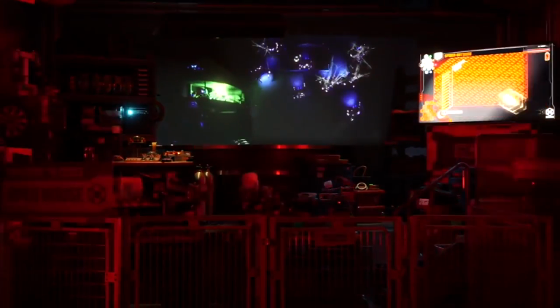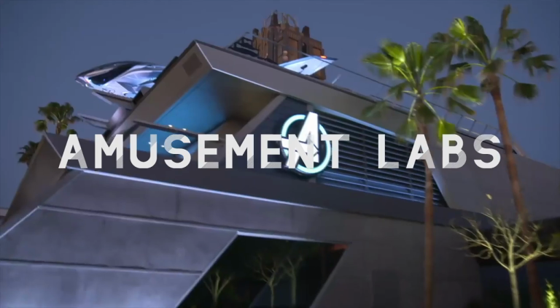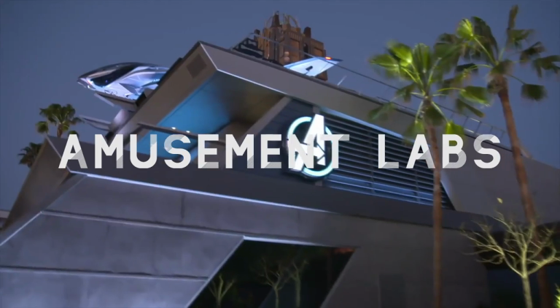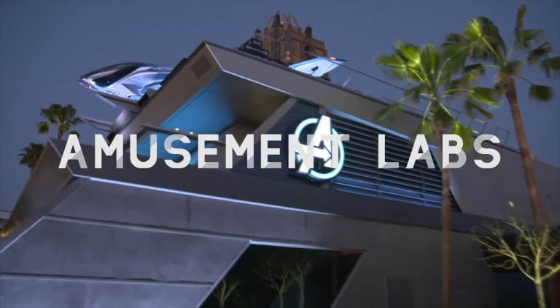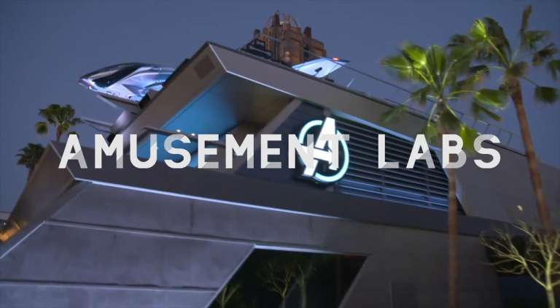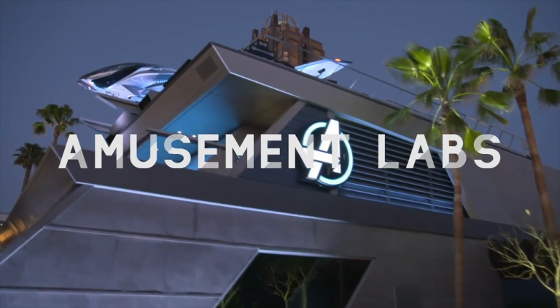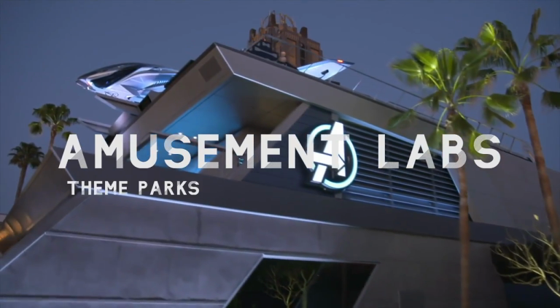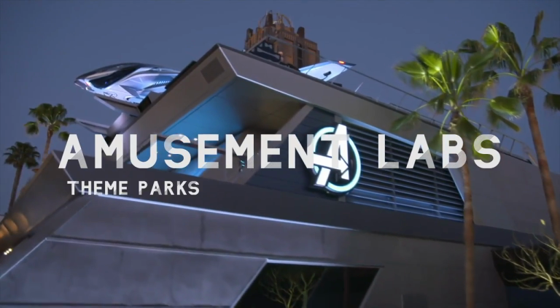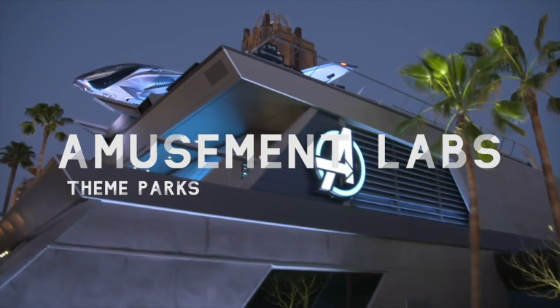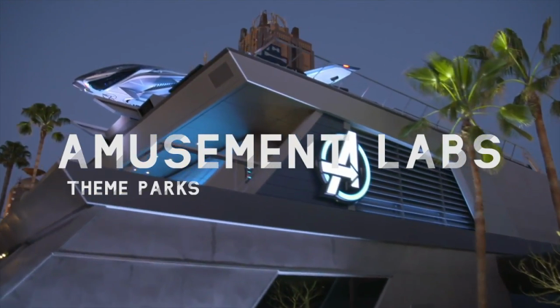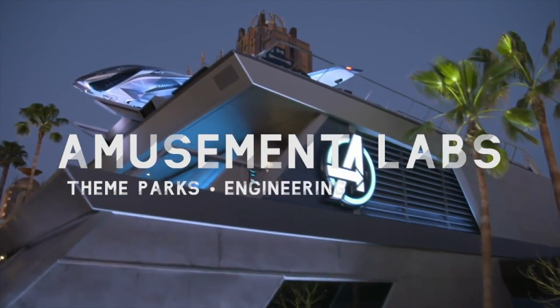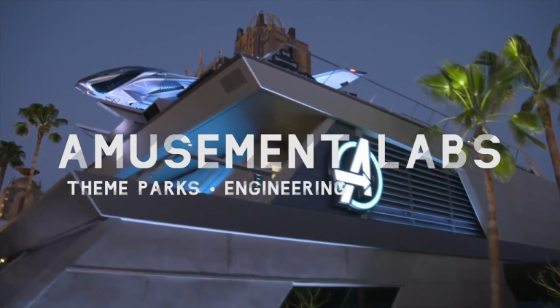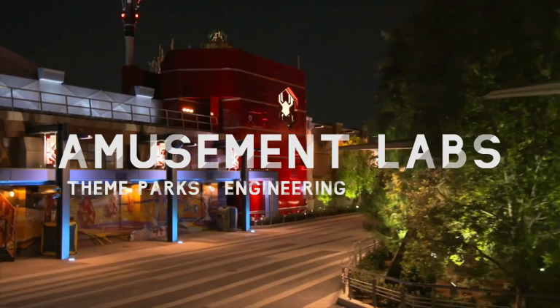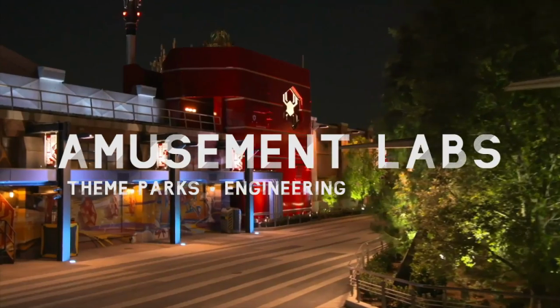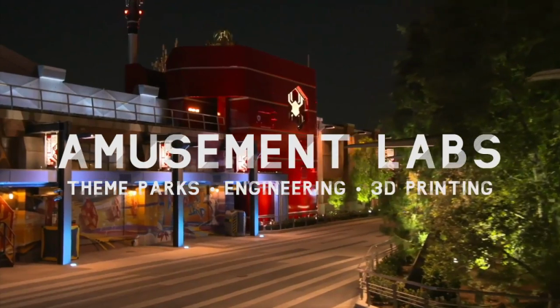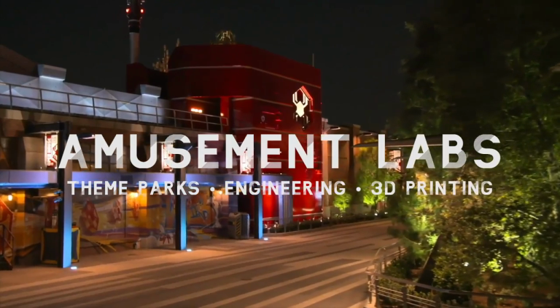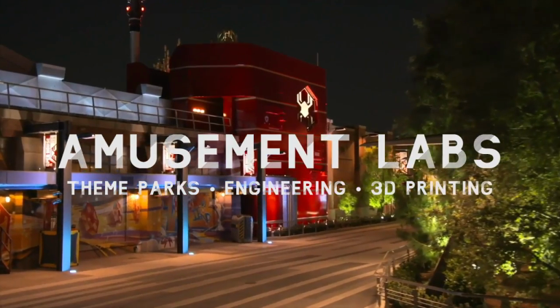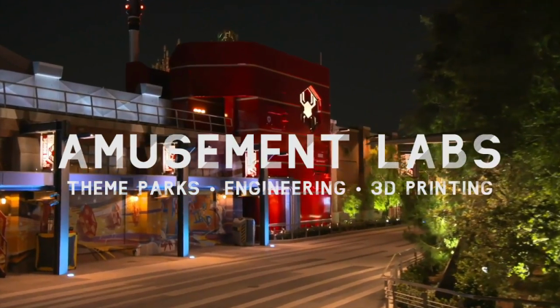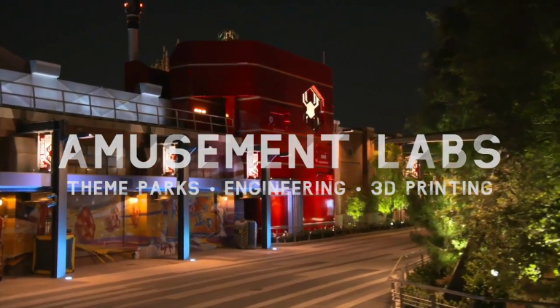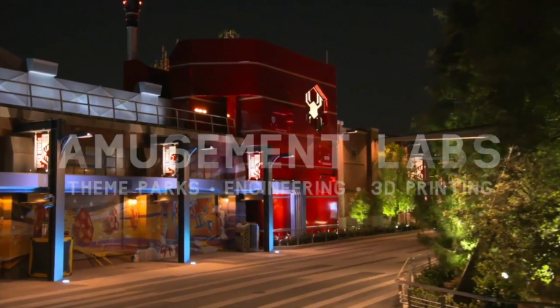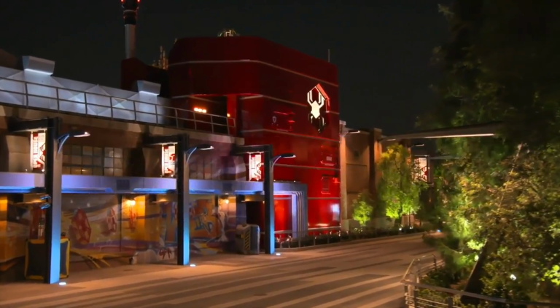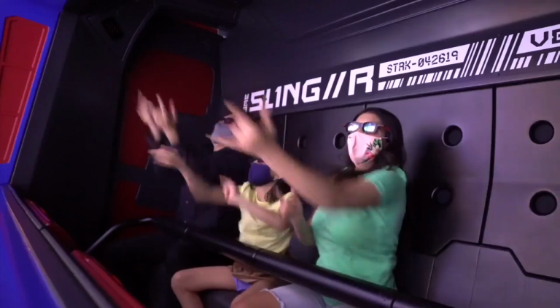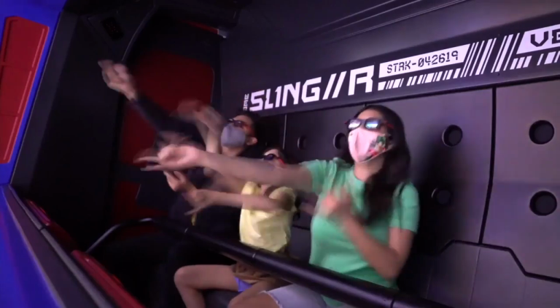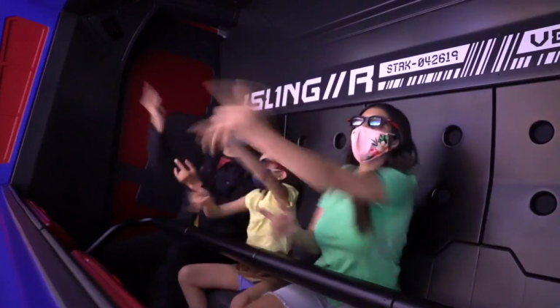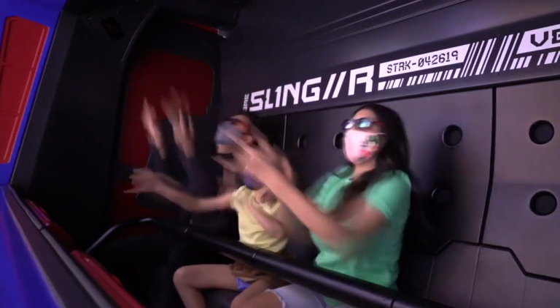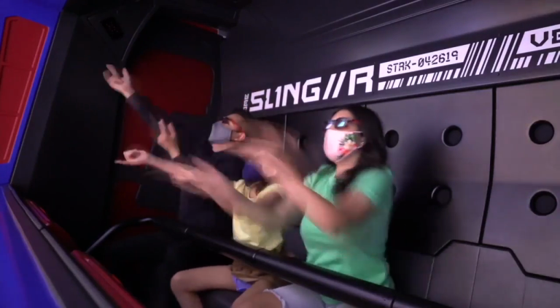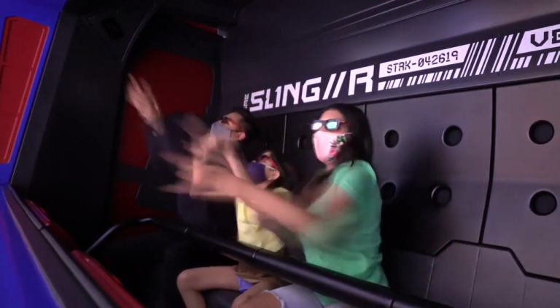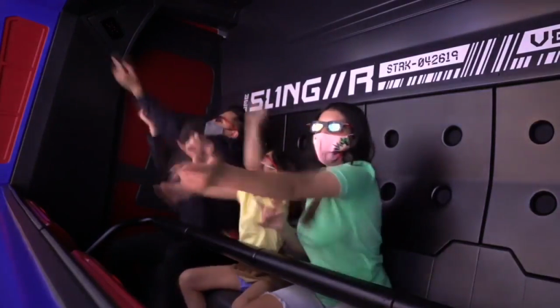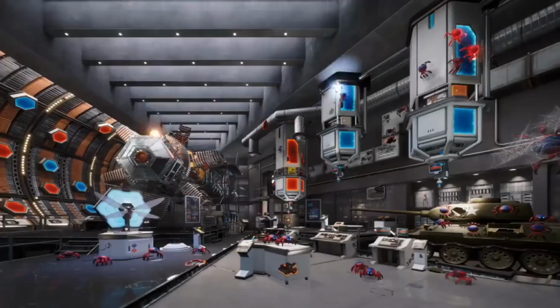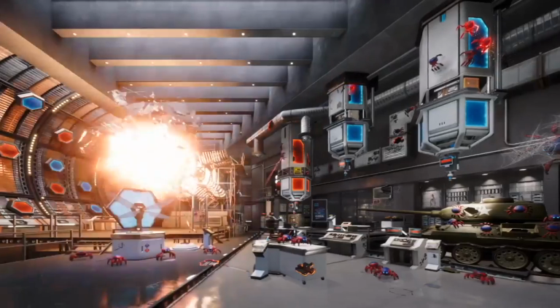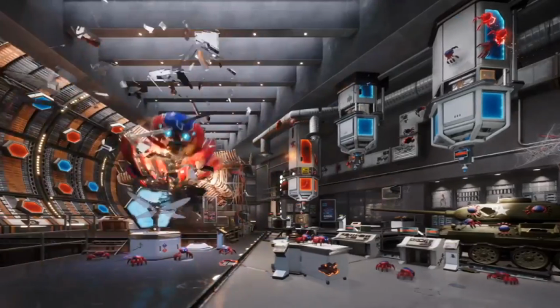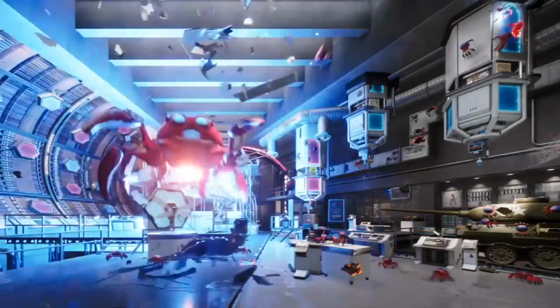Welcome to Amusement Labs, where today I'll show you the history, engineering, and technology behind the ride system on Webslingers: A Spider-Man Adventure.